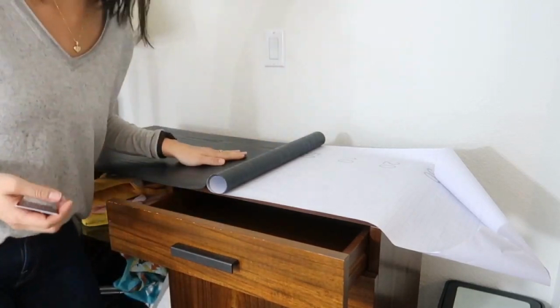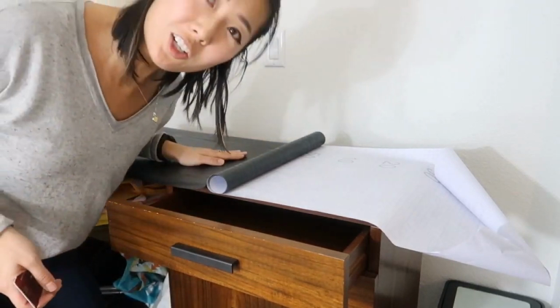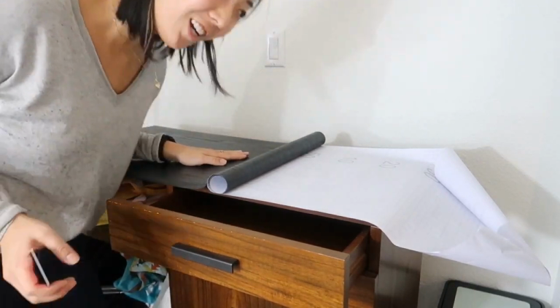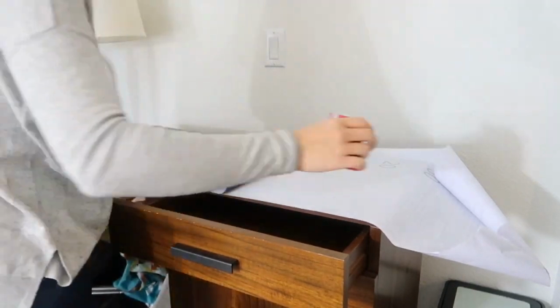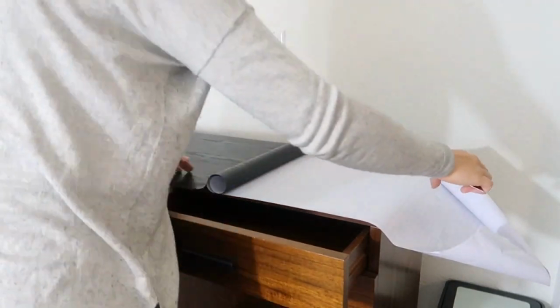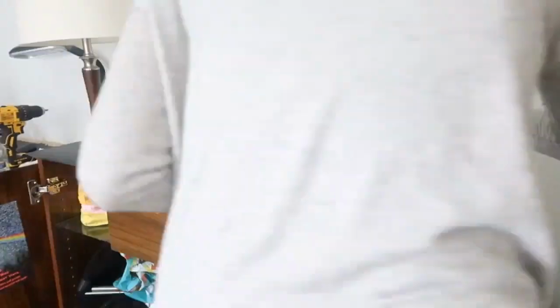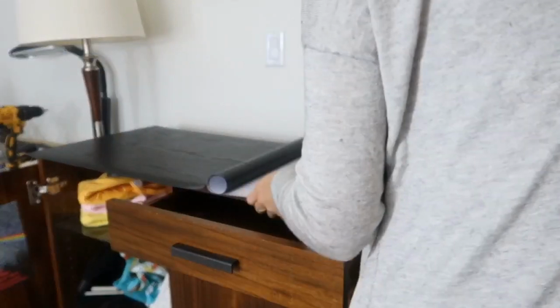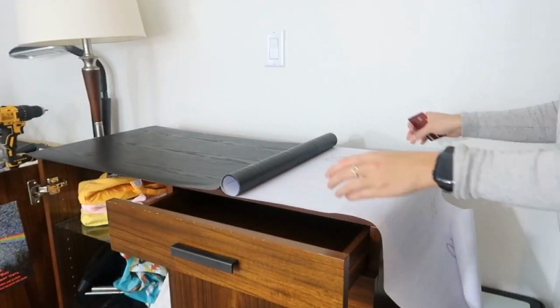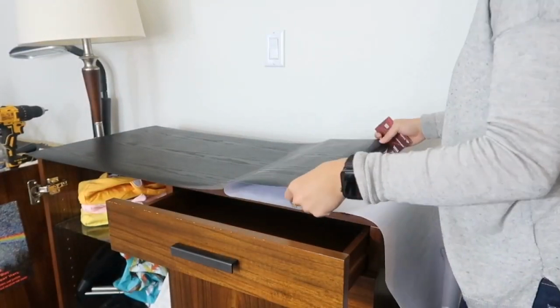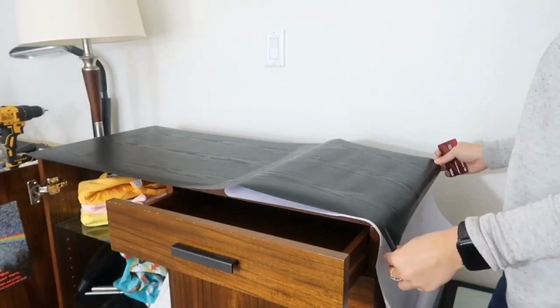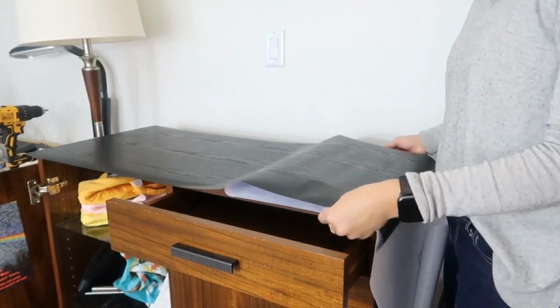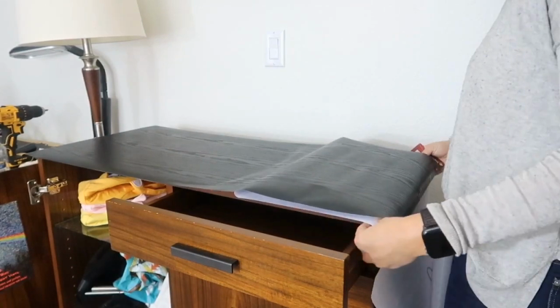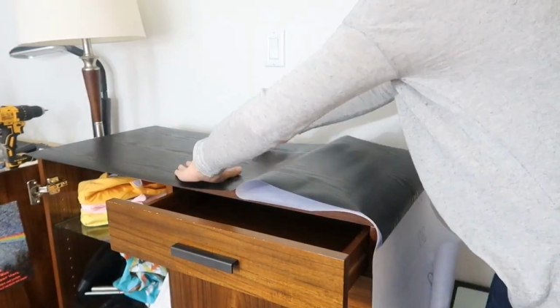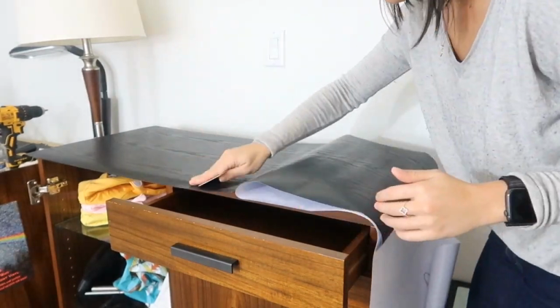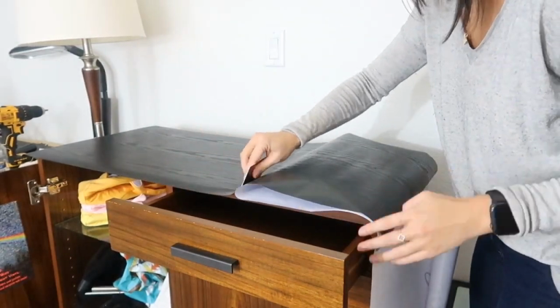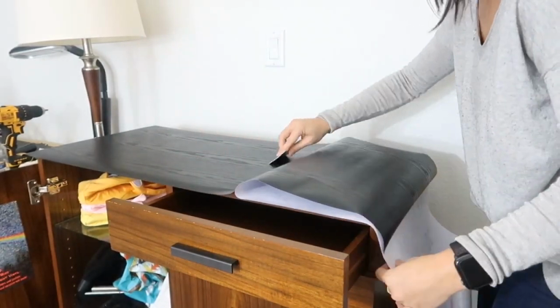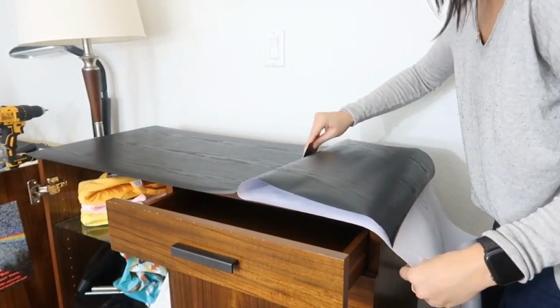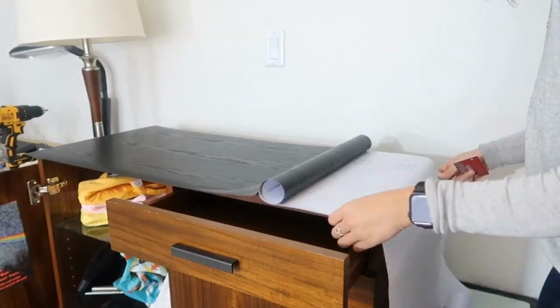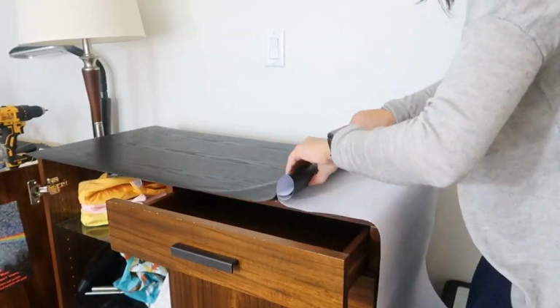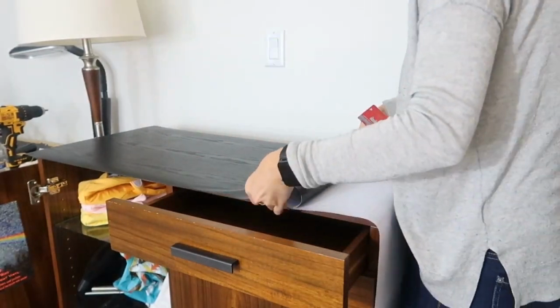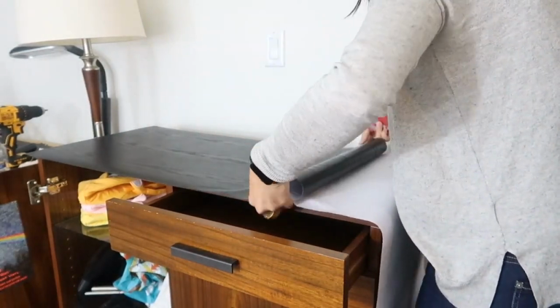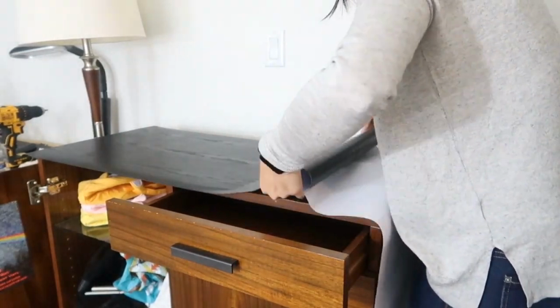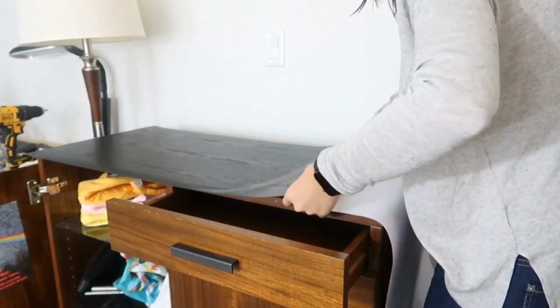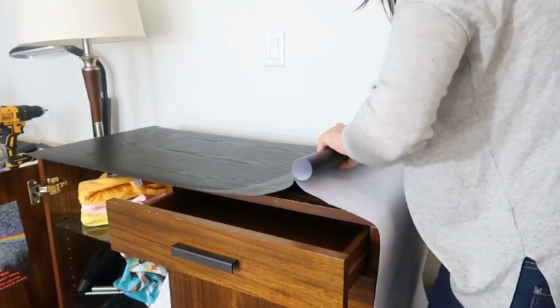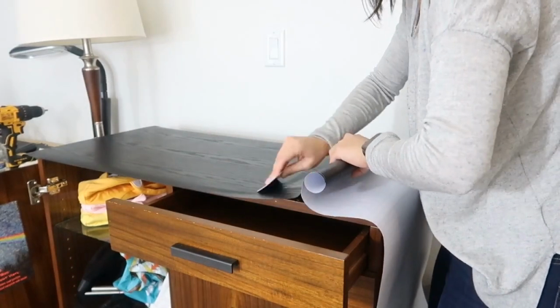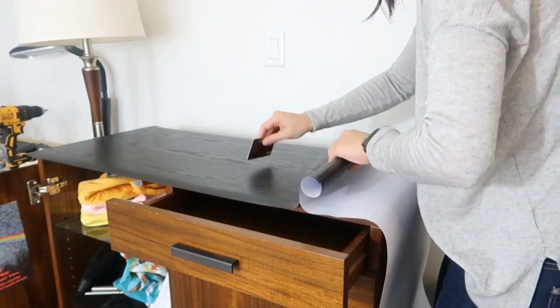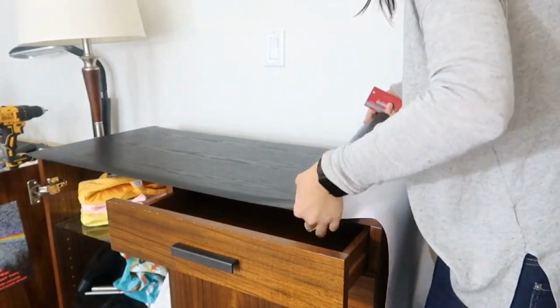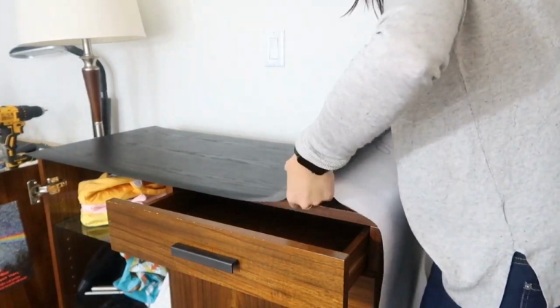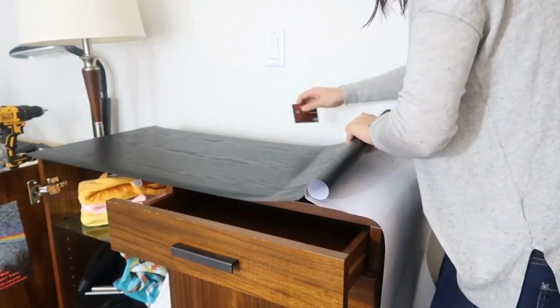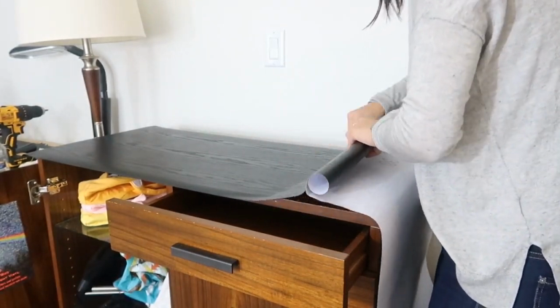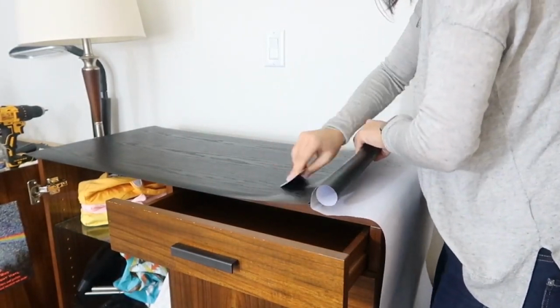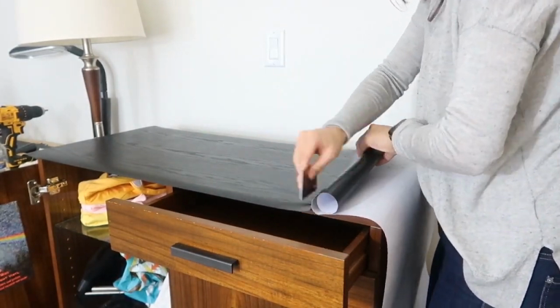Looking good! Let me just put it in there.